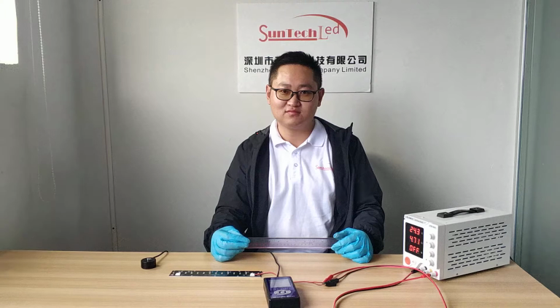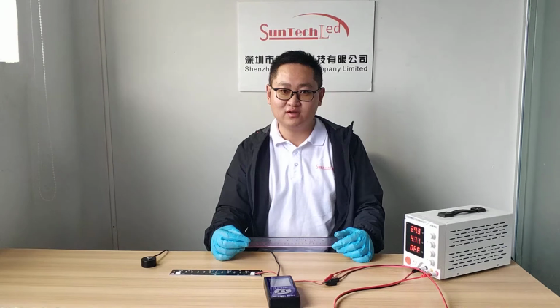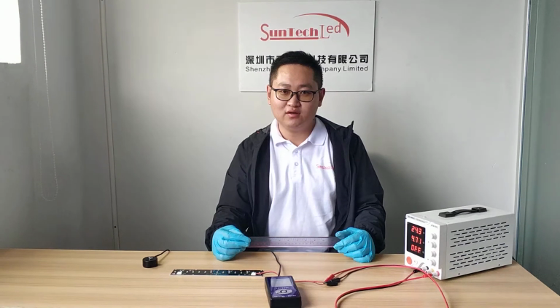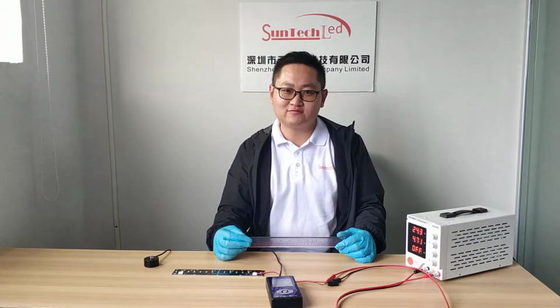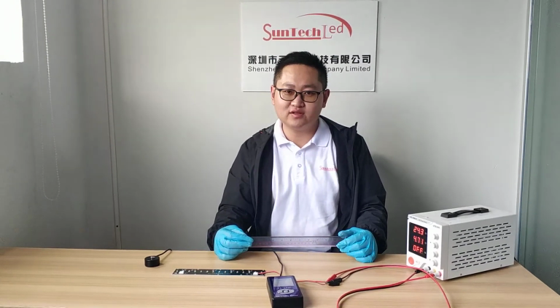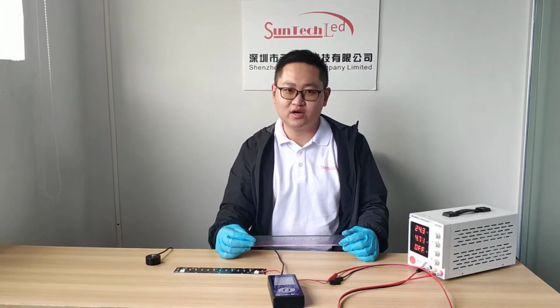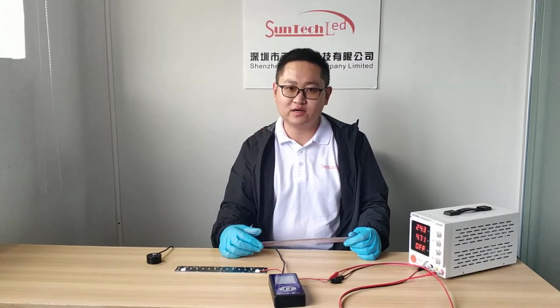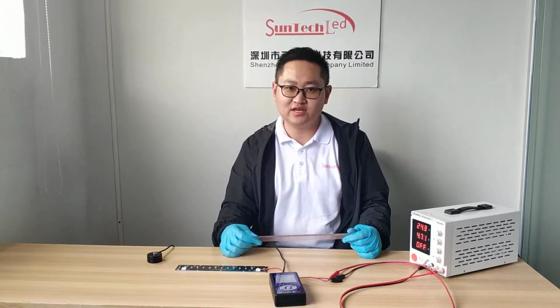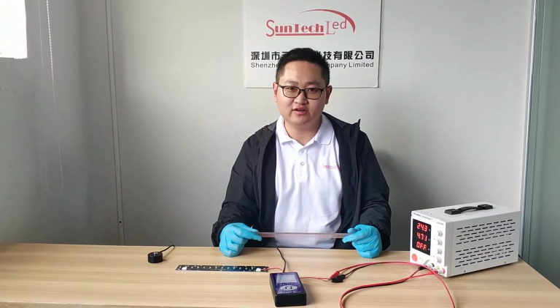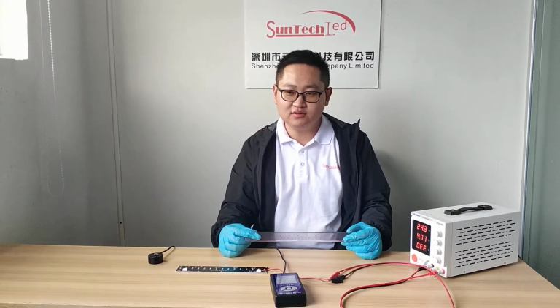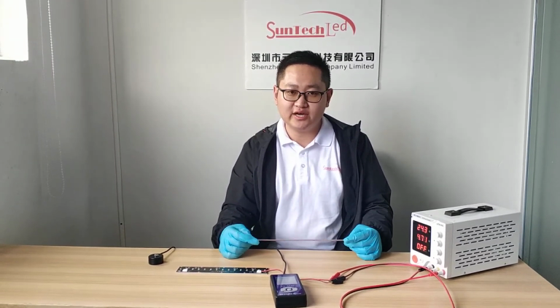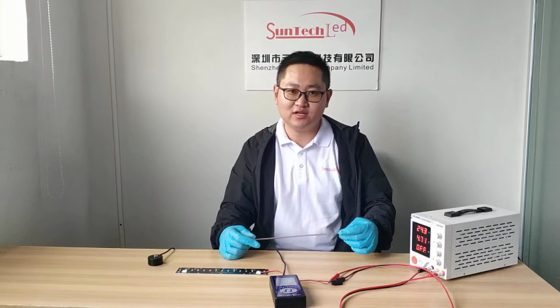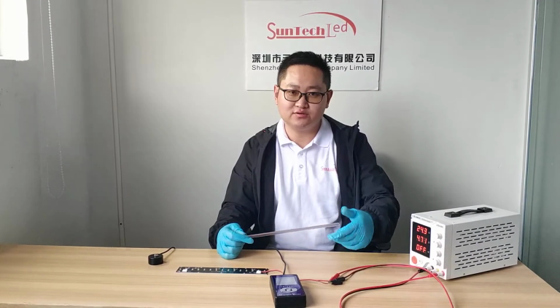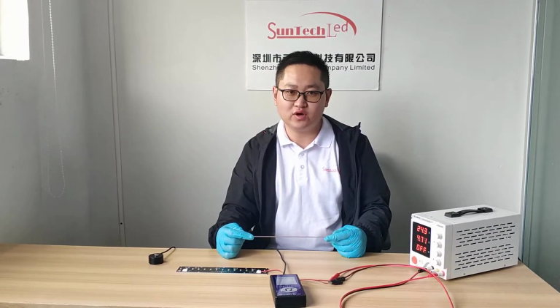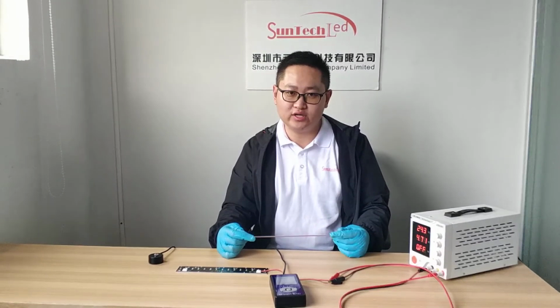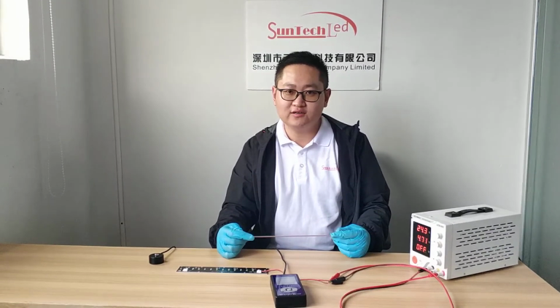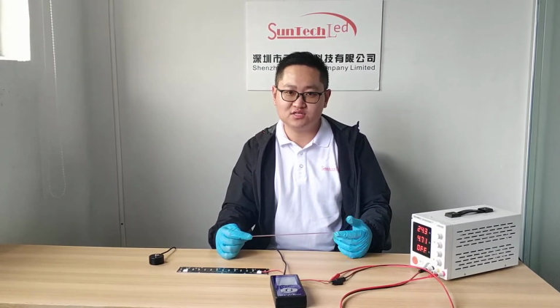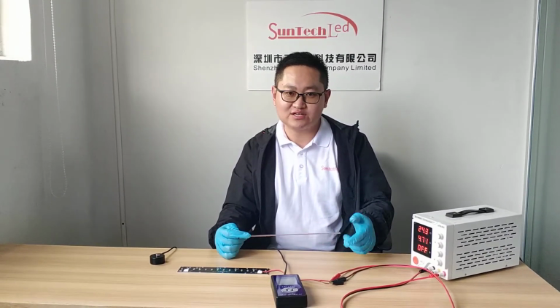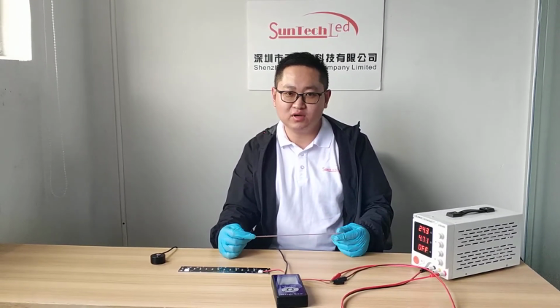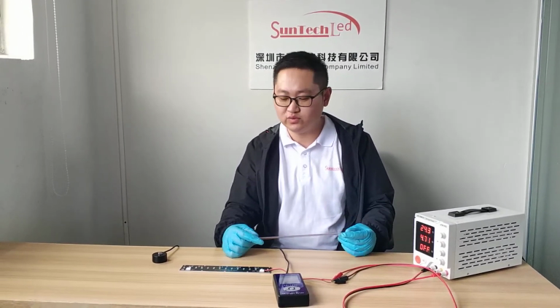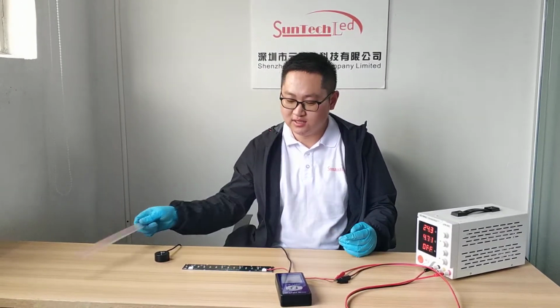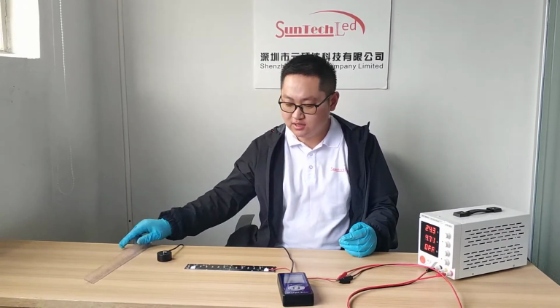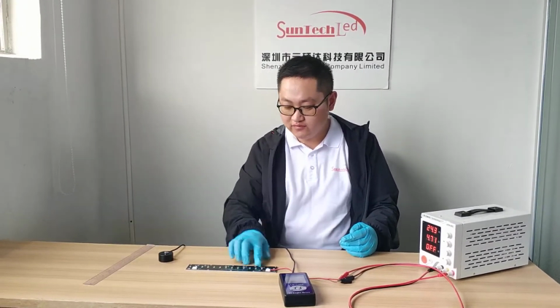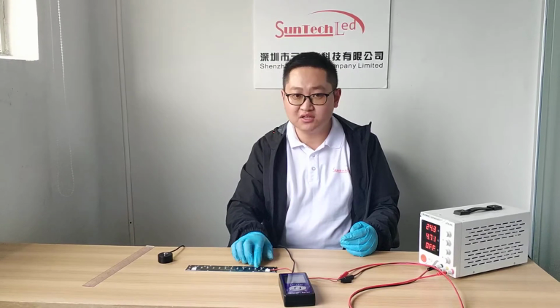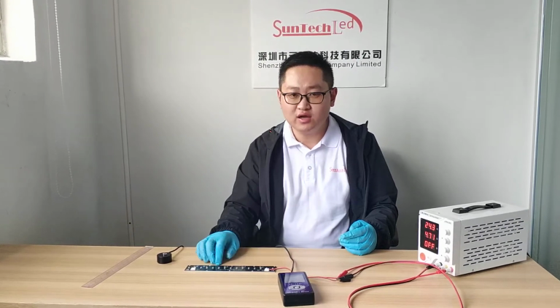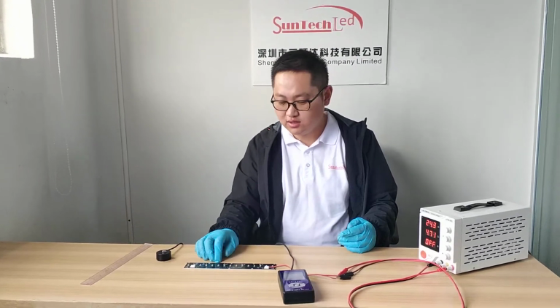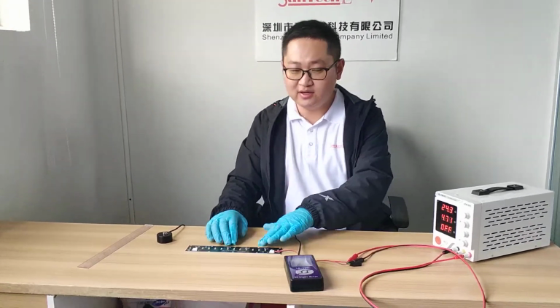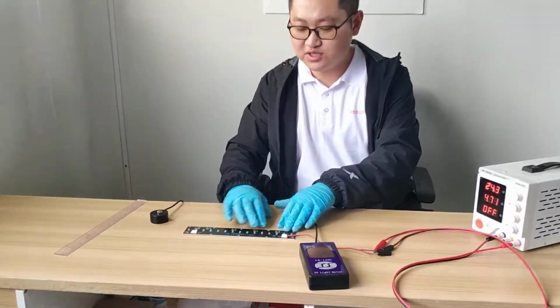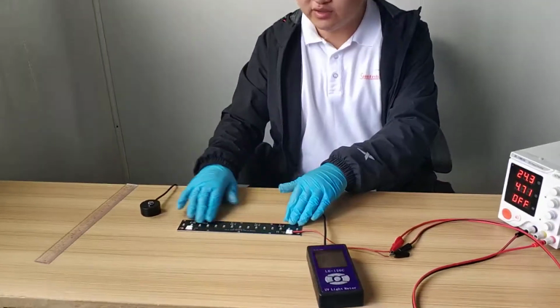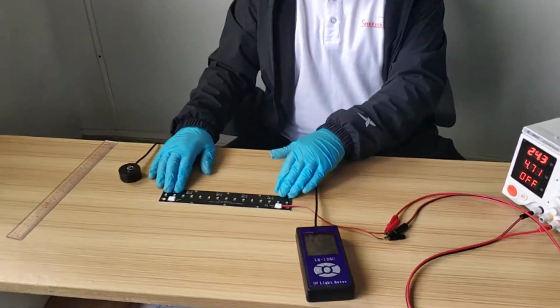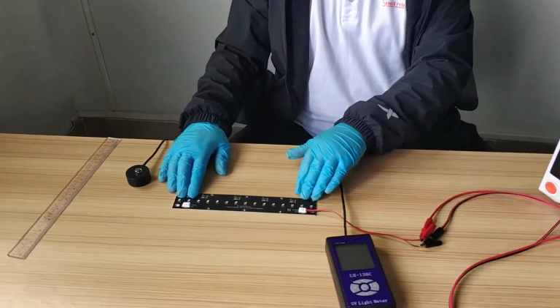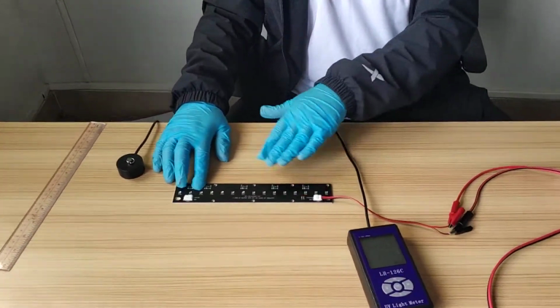Hello everybody, this is Mark from SunTech China. Today I would like to introduce you our UVC disinfection module with 15 LED one piece.